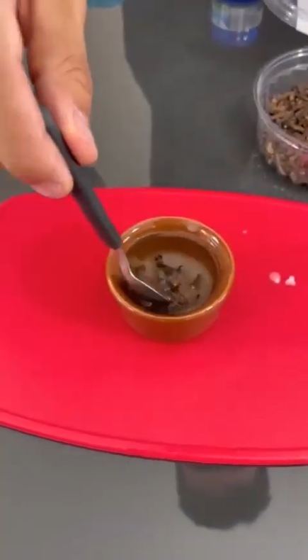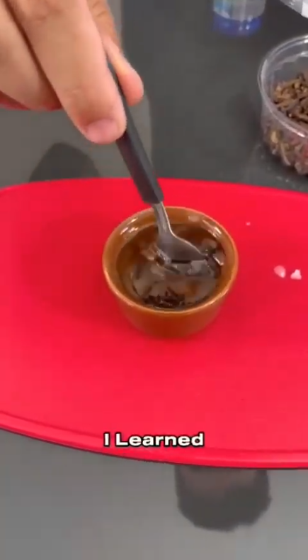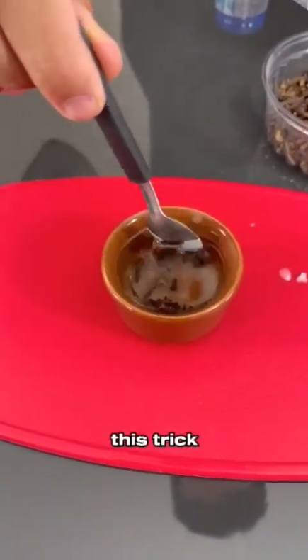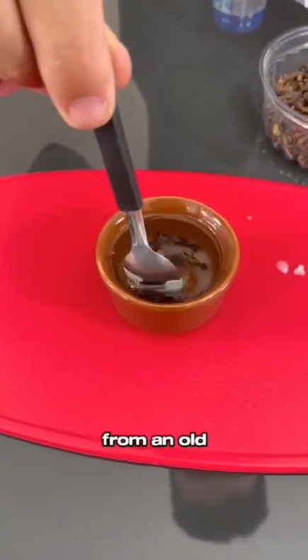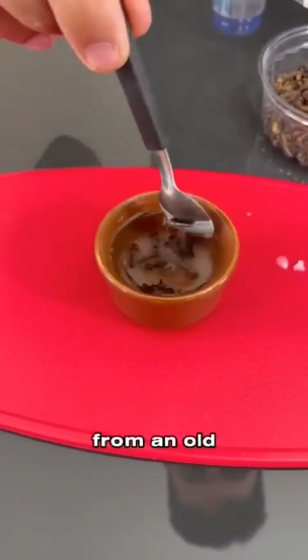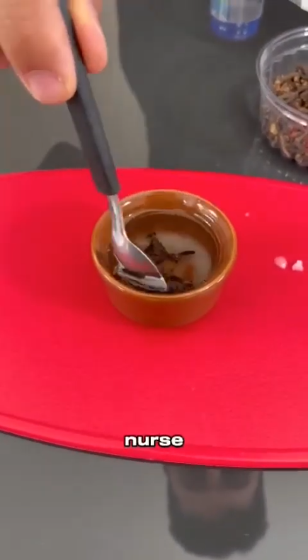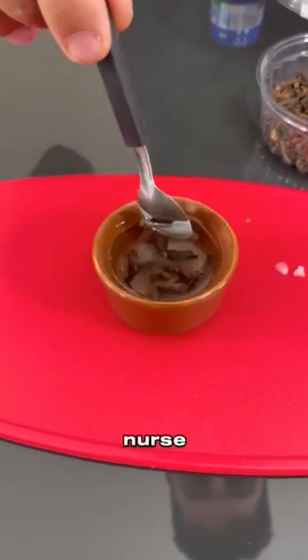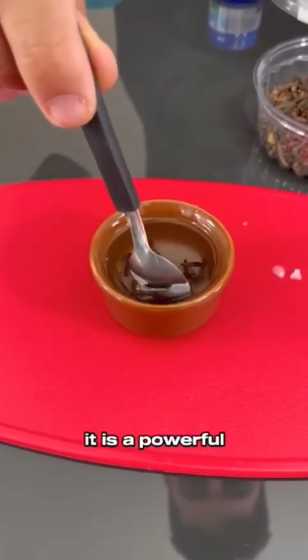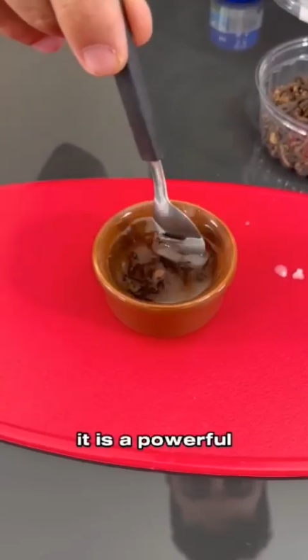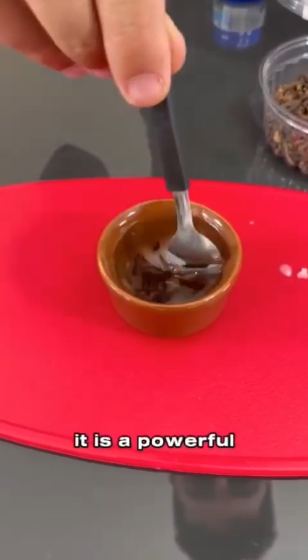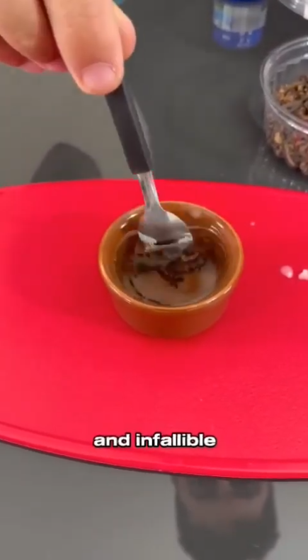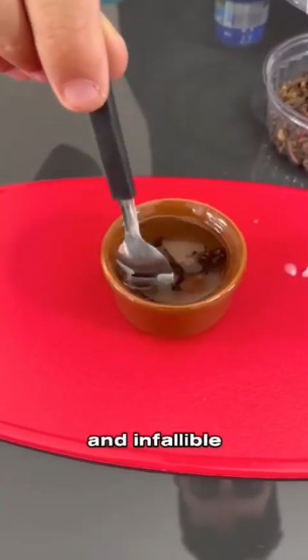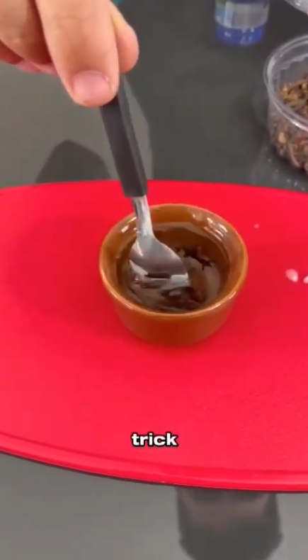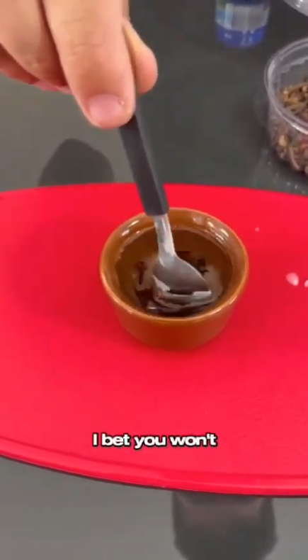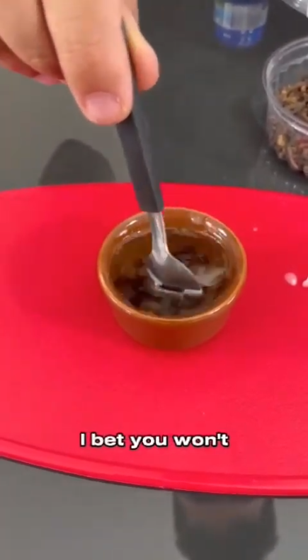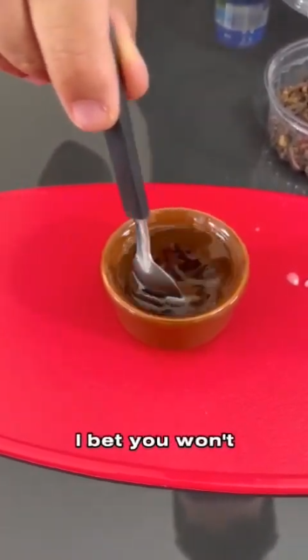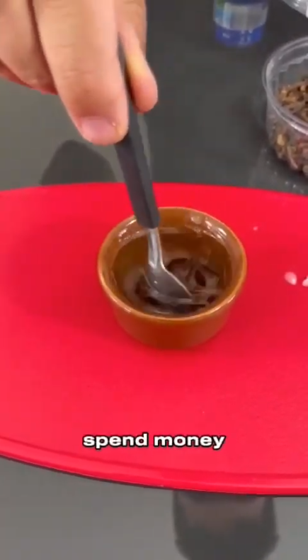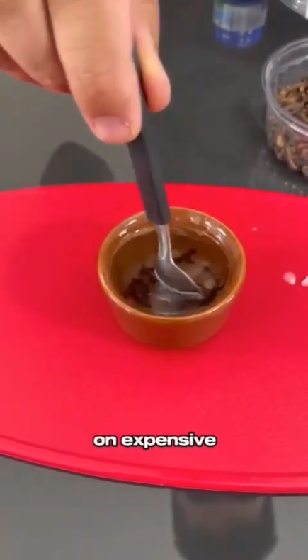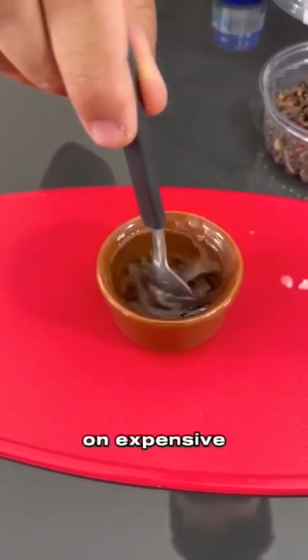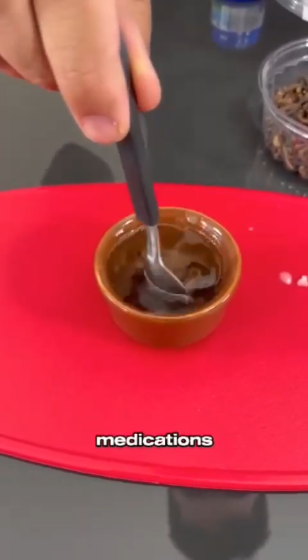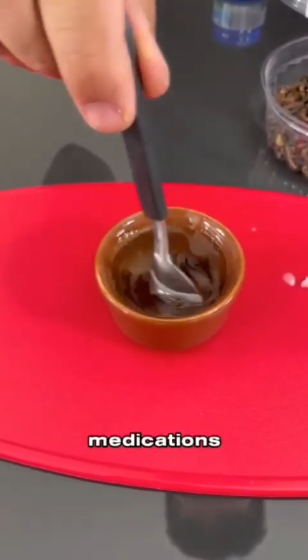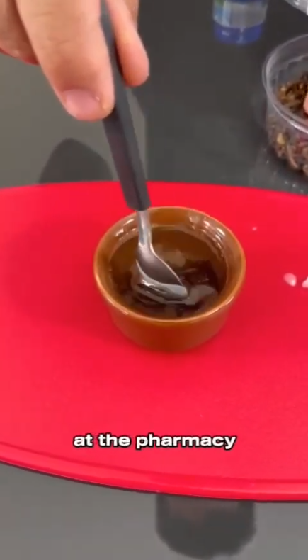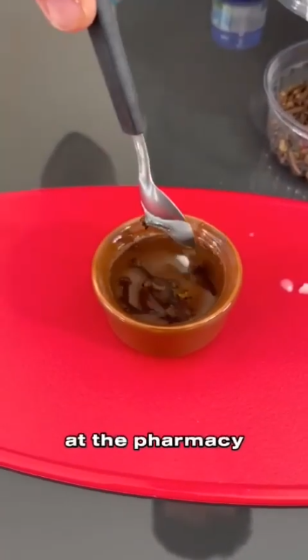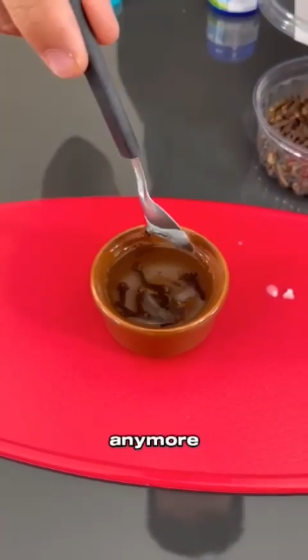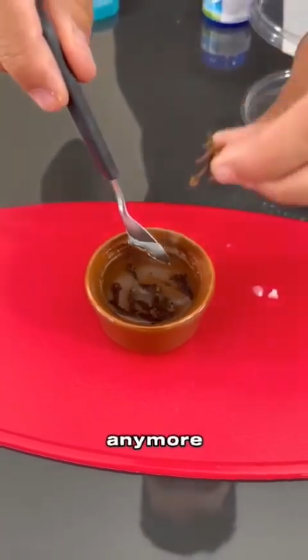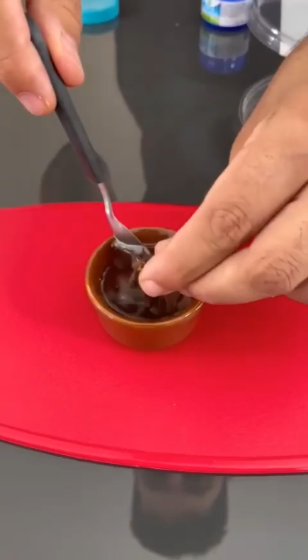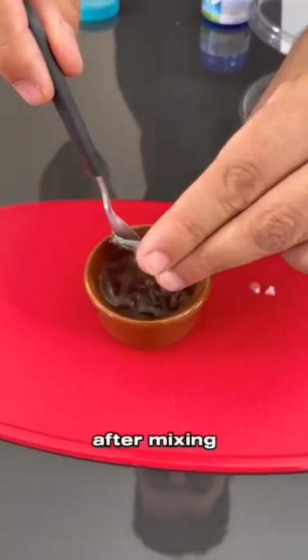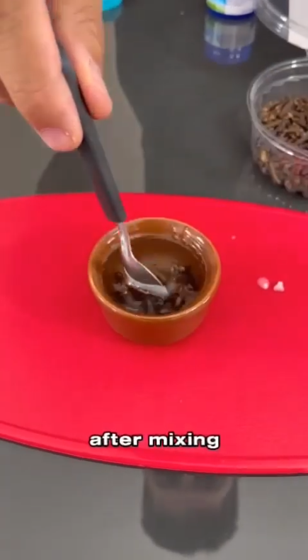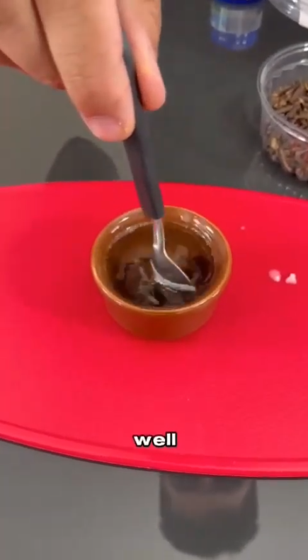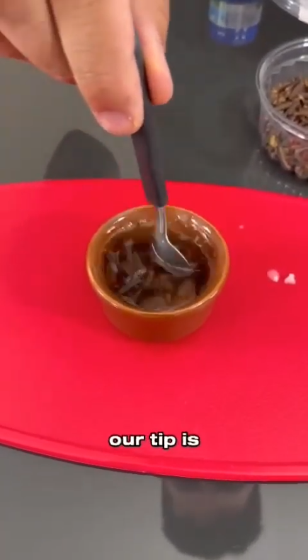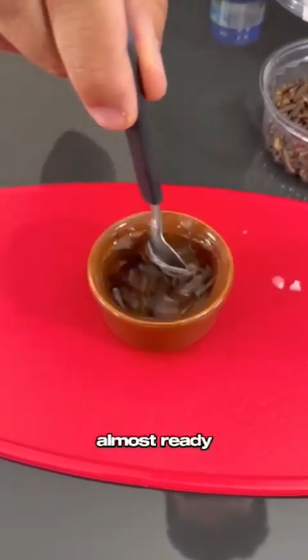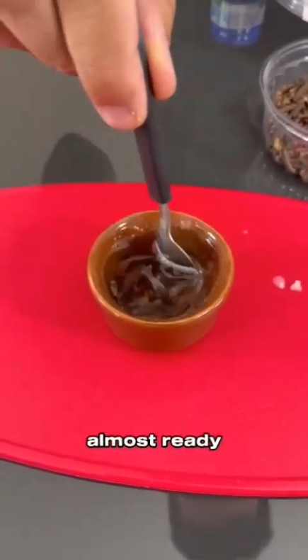I learned this trick from an old nurse. It is a powerful and infallible trick. I bet you won't spend money on expensive medications at the pharmacy anymore. After mixing well, our tip is almost ready.